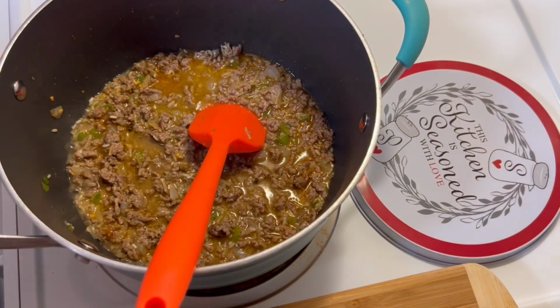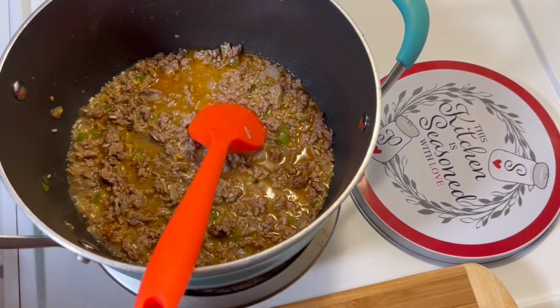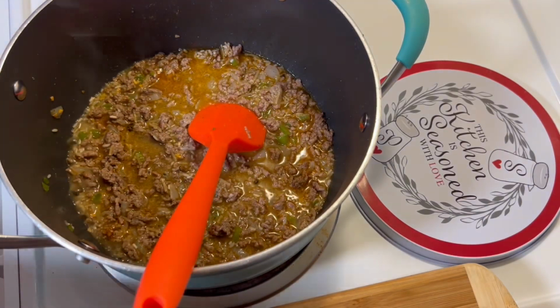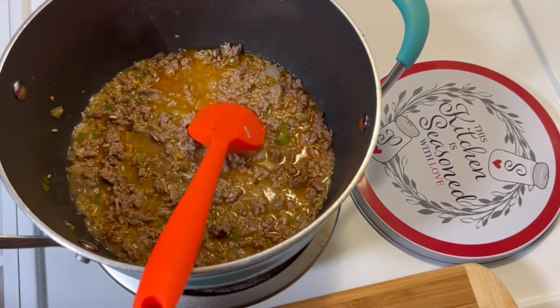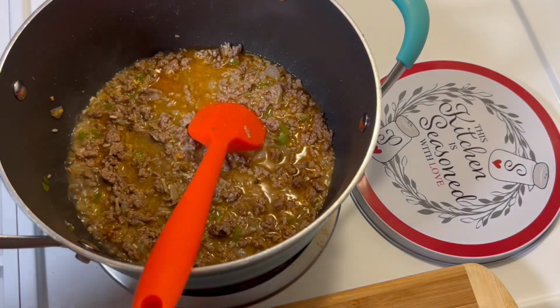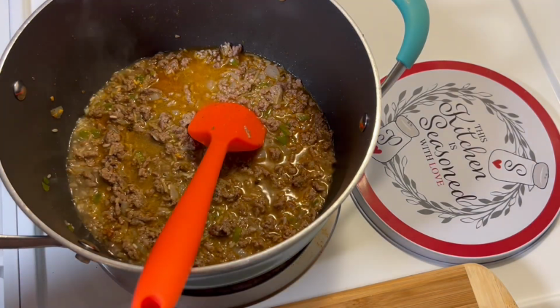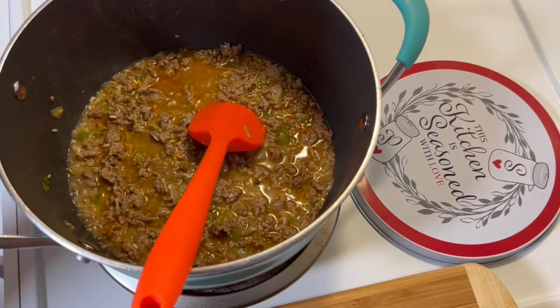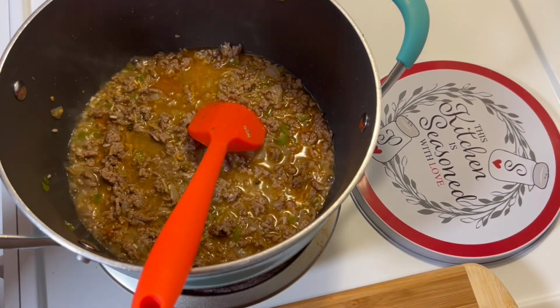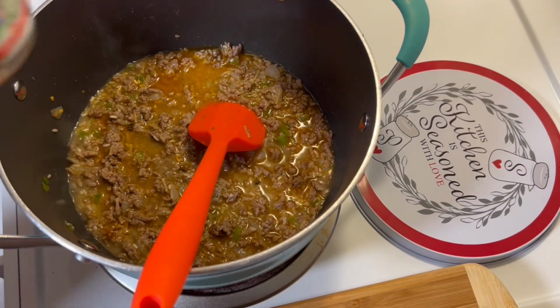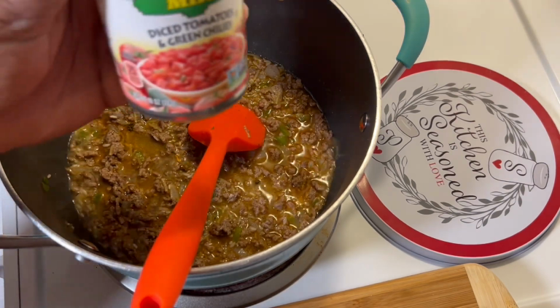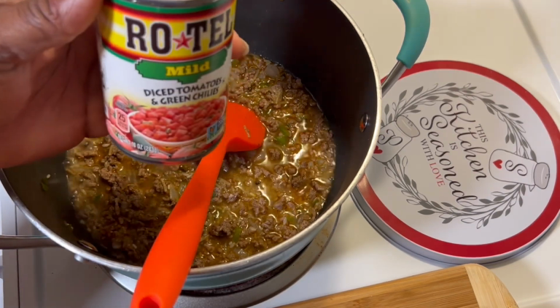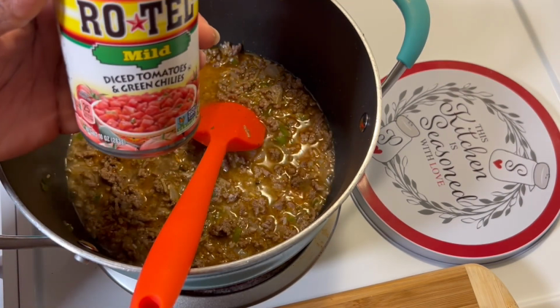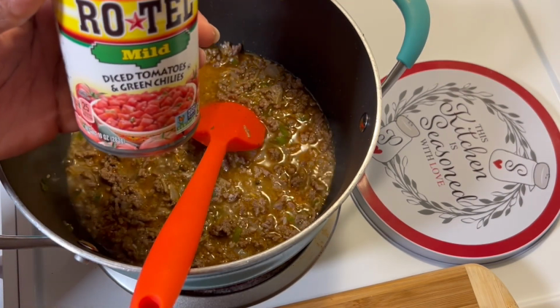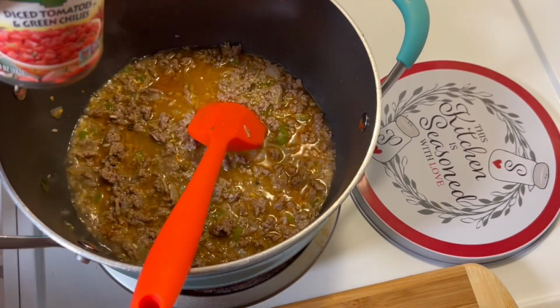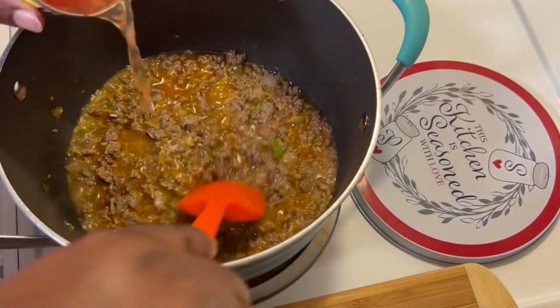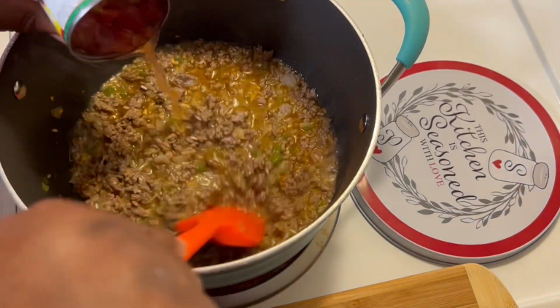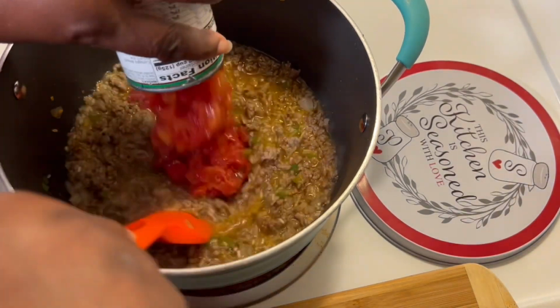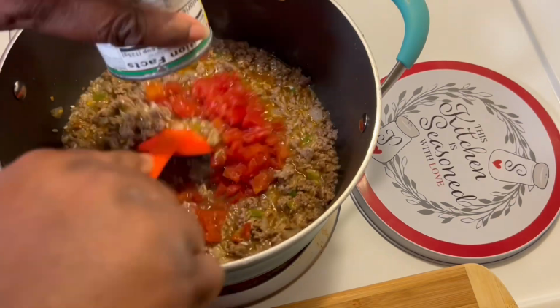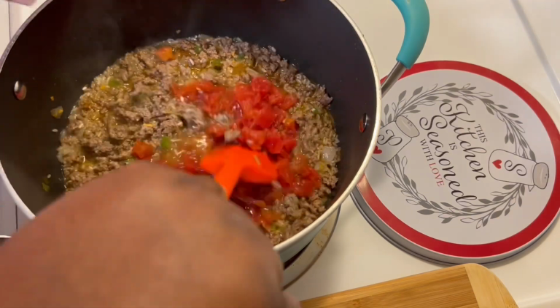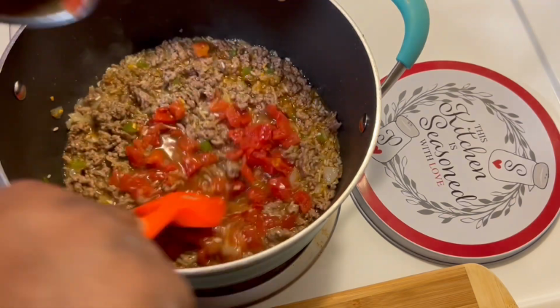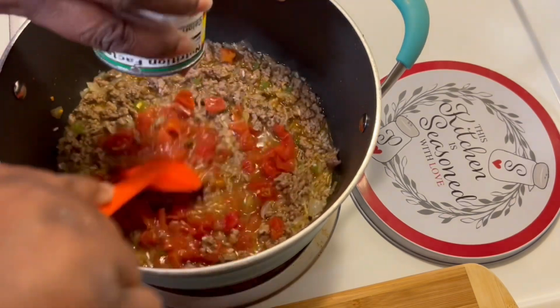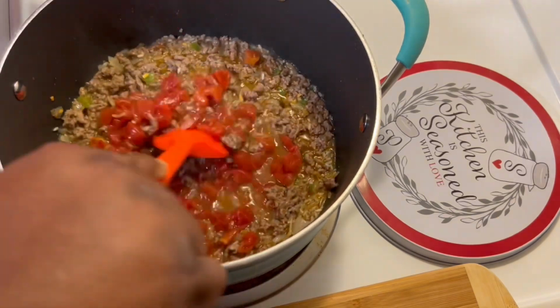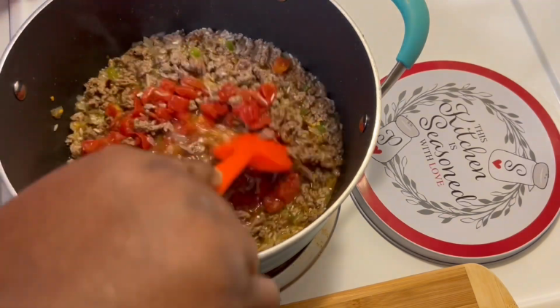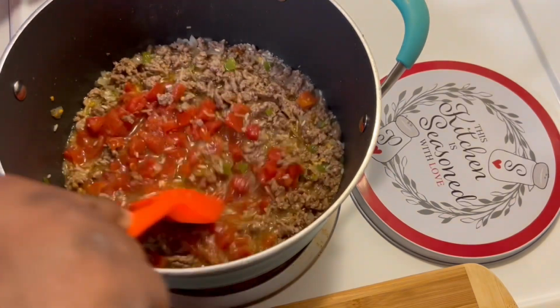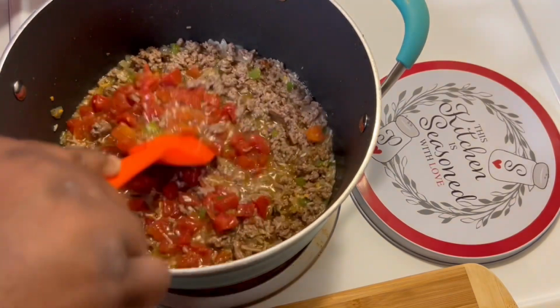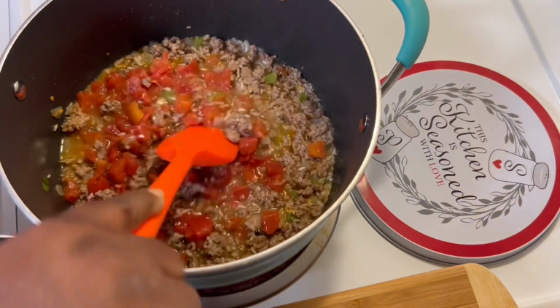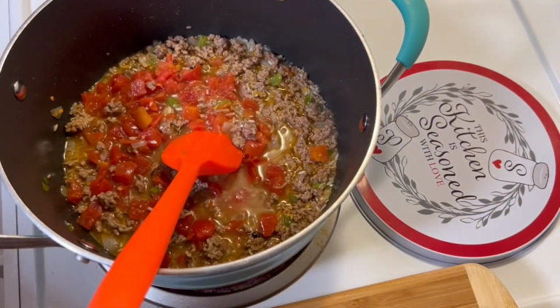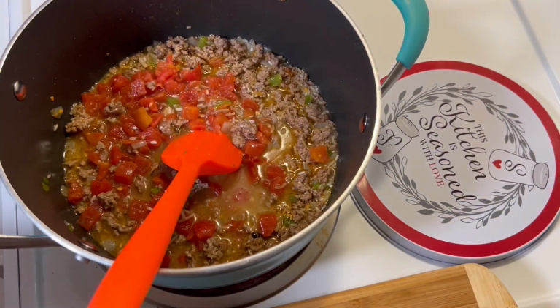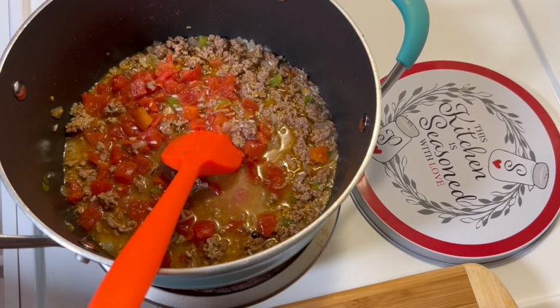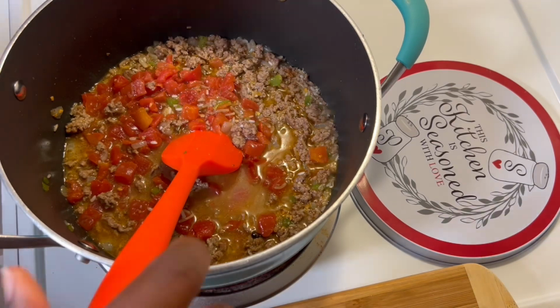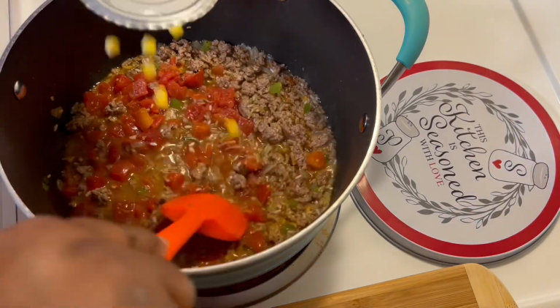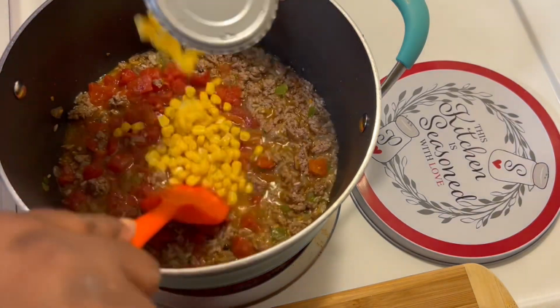I have one can of Rotel tomatoes — I'm using the mild — and I'm going to stir that in. I also have one can of drained corn to add in.